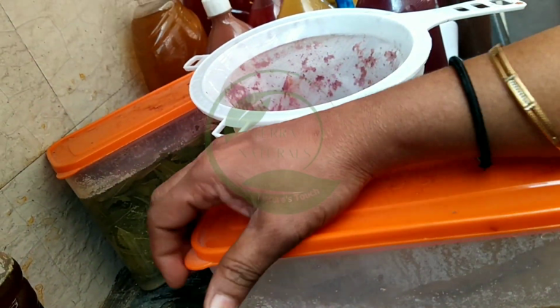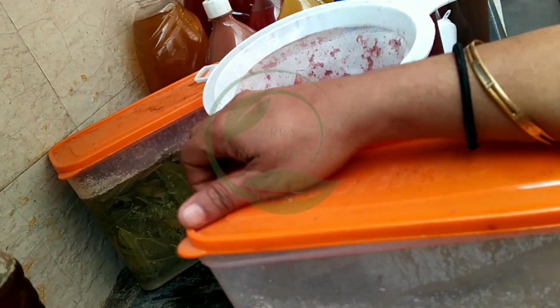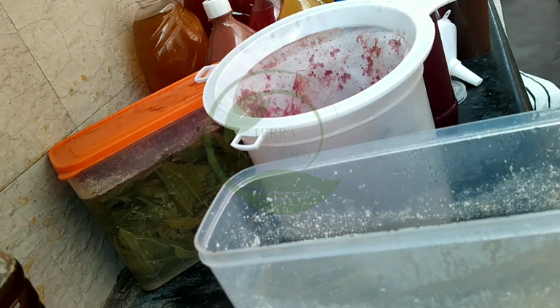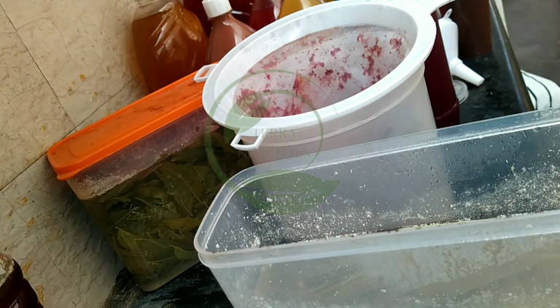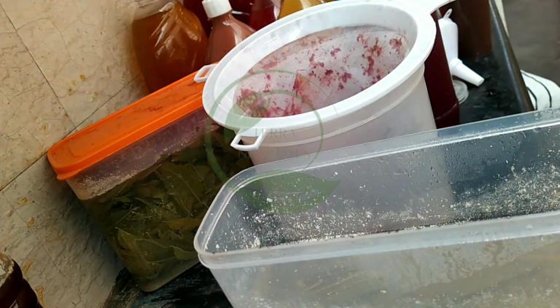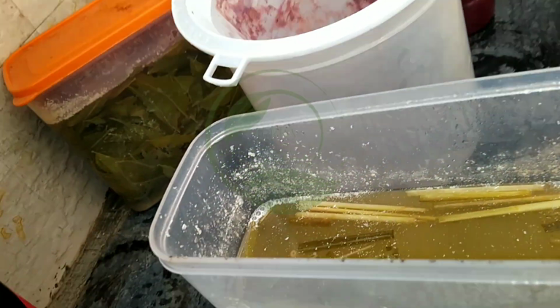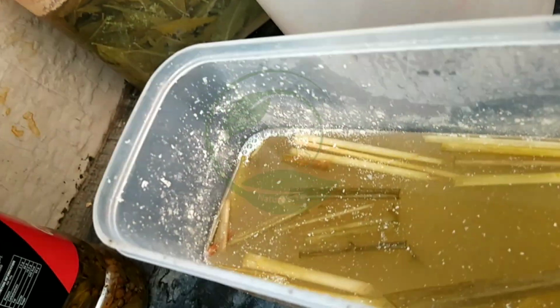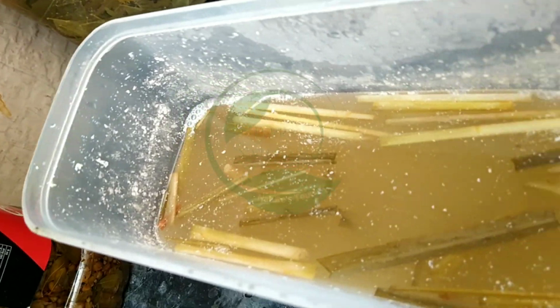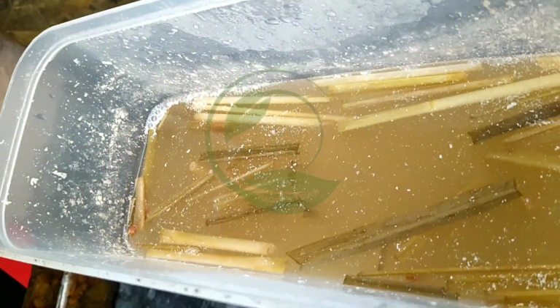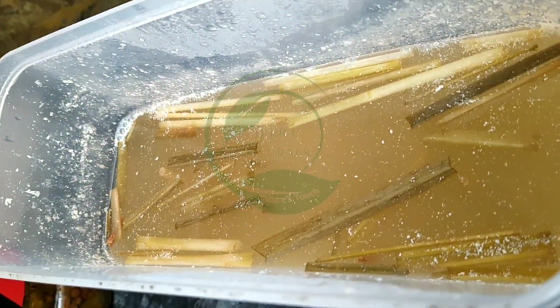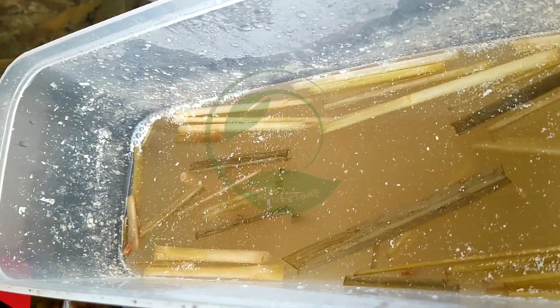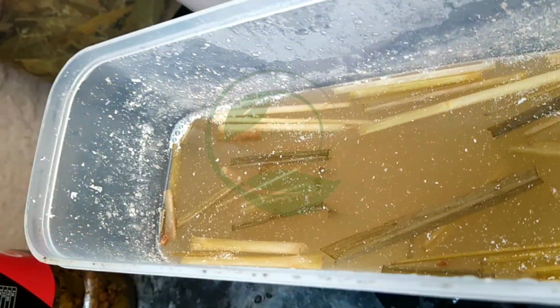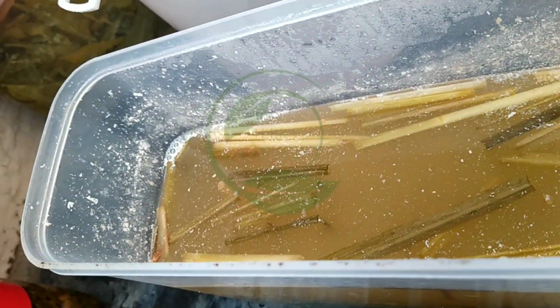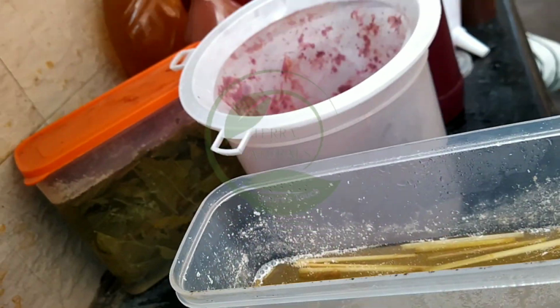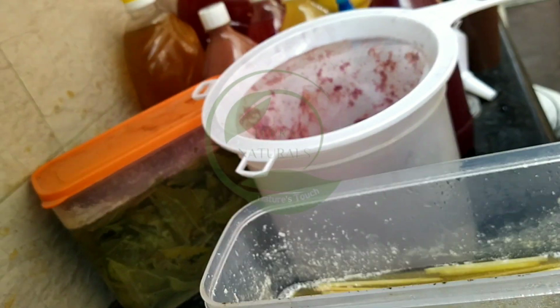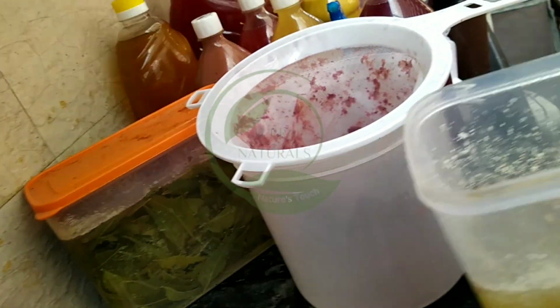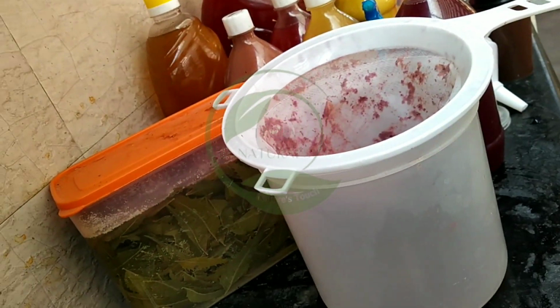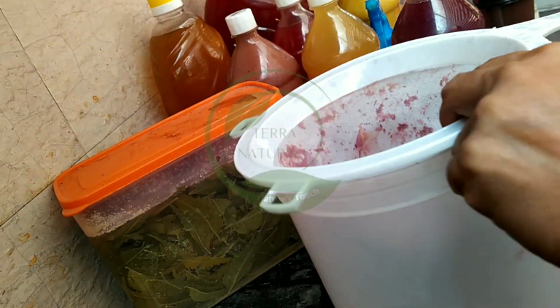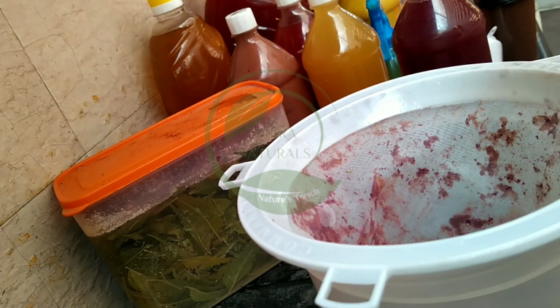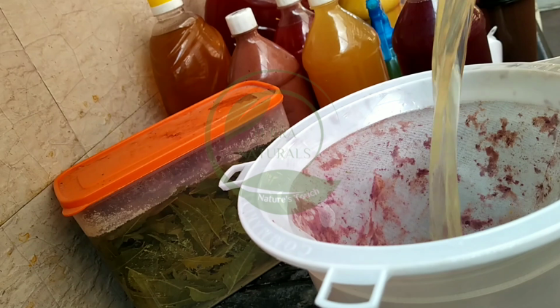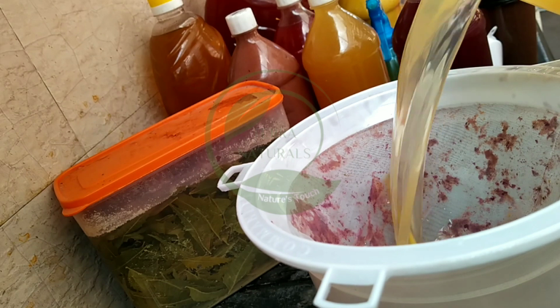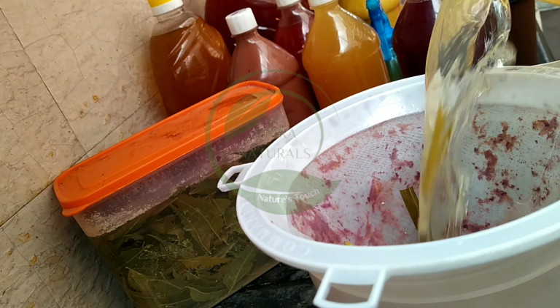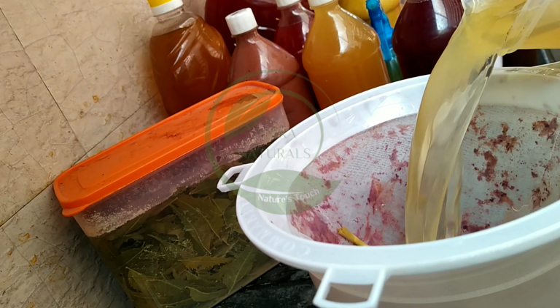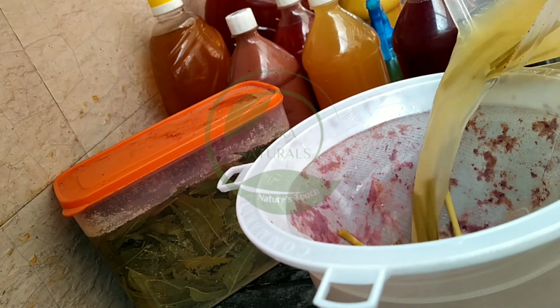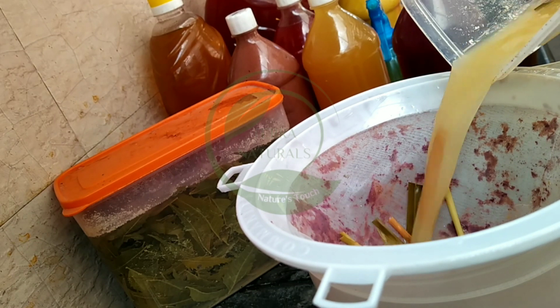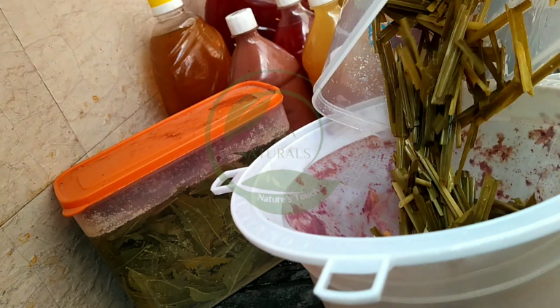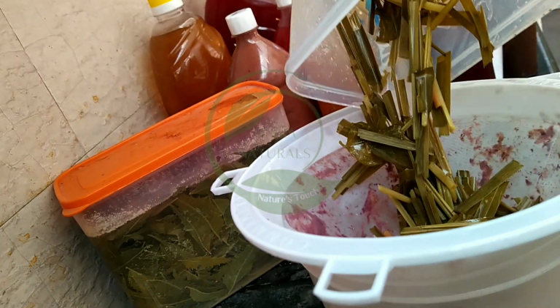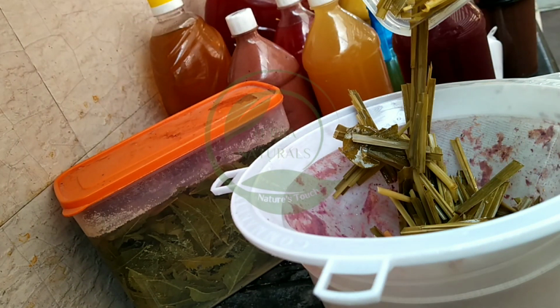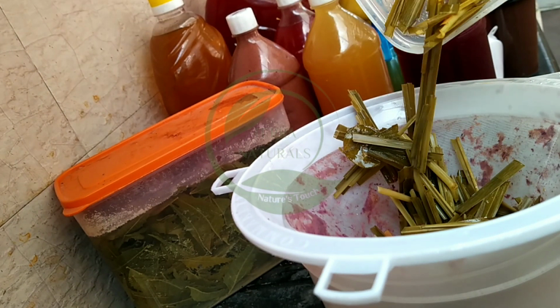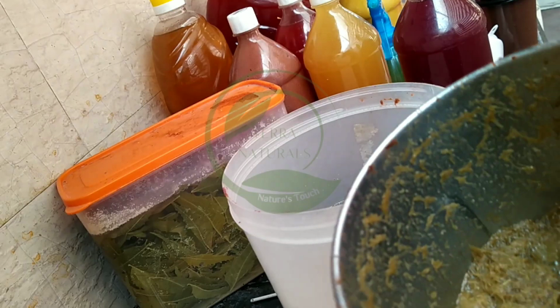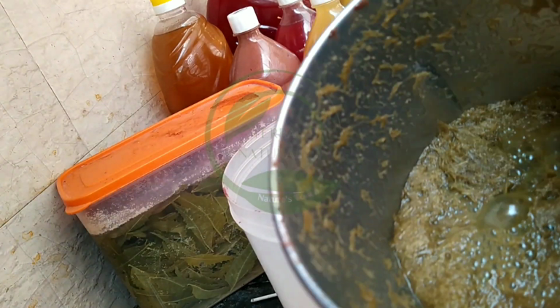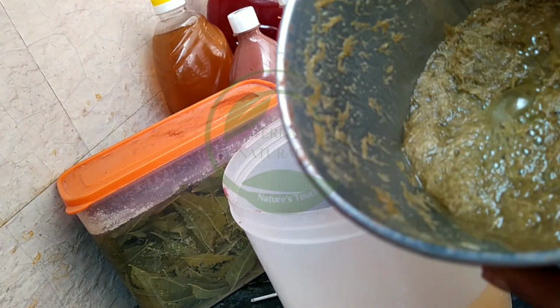After 90 days, you can notice white color formation on the top and all the lemongrass leaves will settle down at the bottom of the container. Use a white cloth or filter like this to filter the bioenzyme.